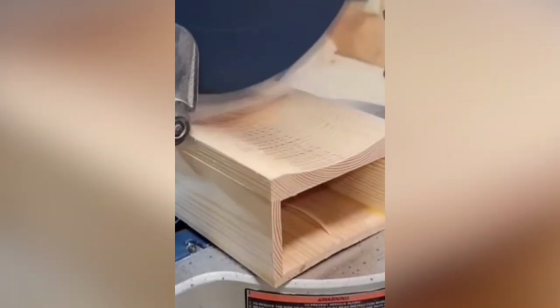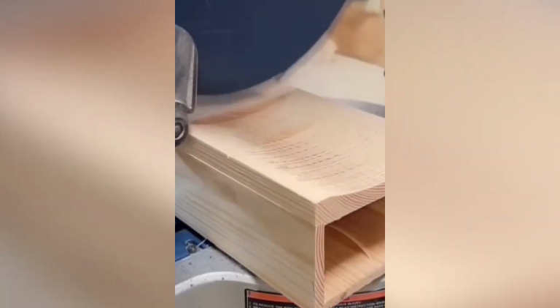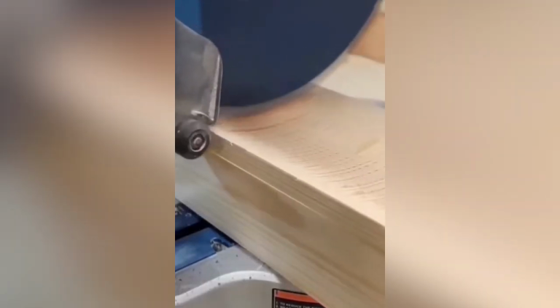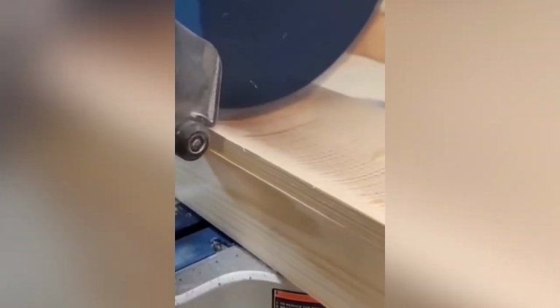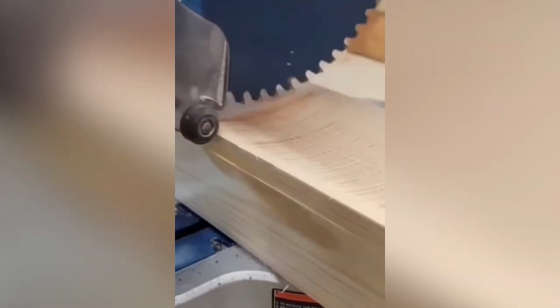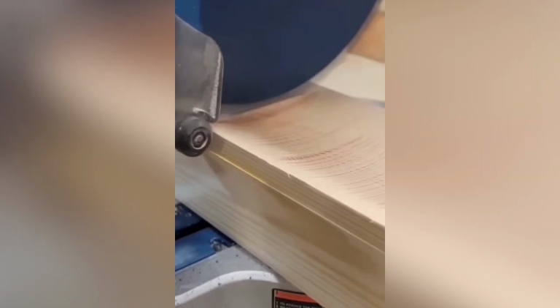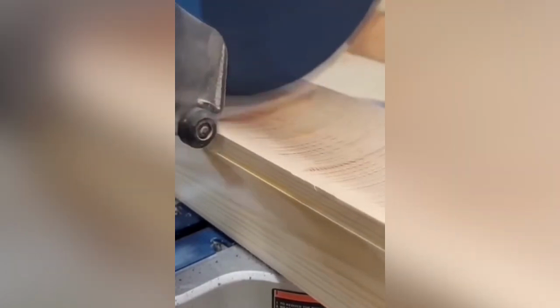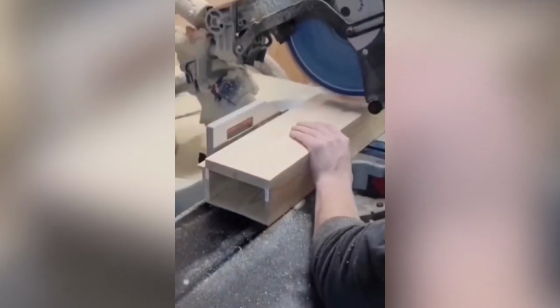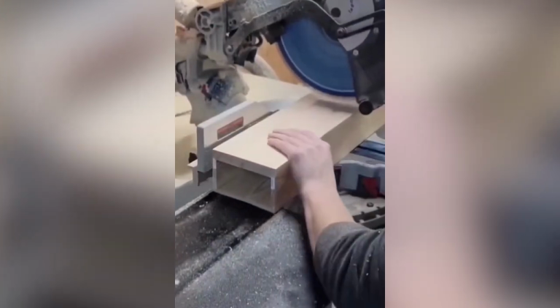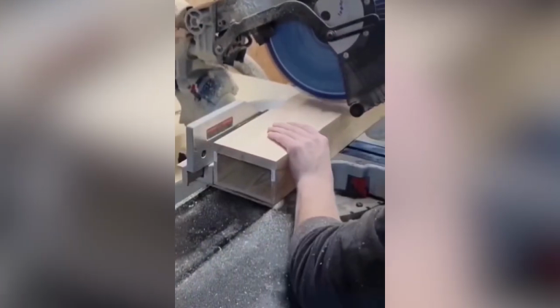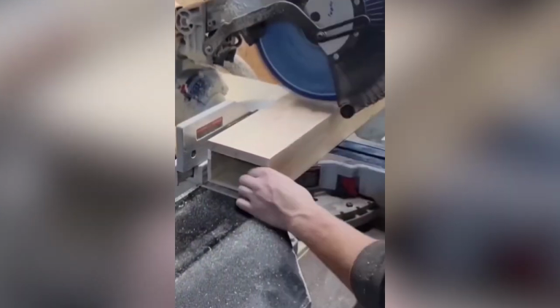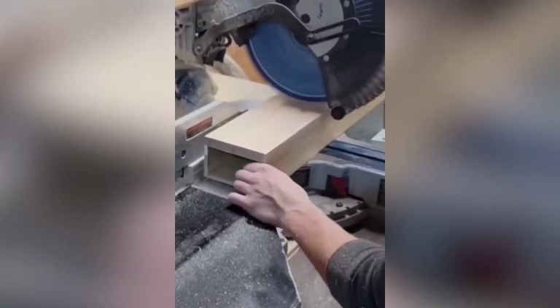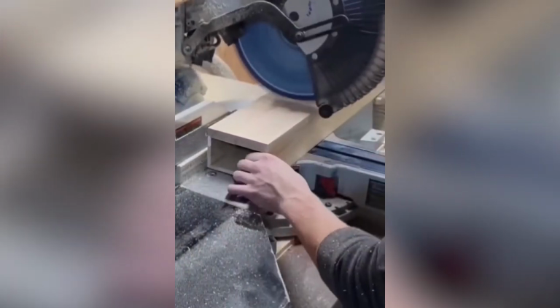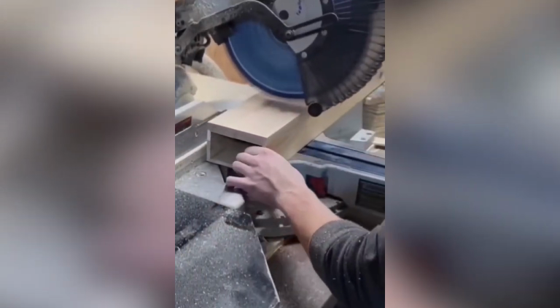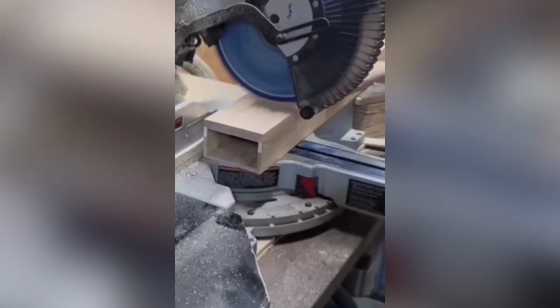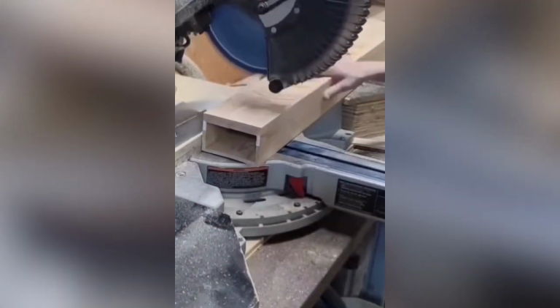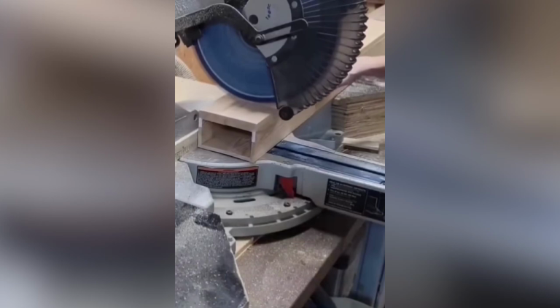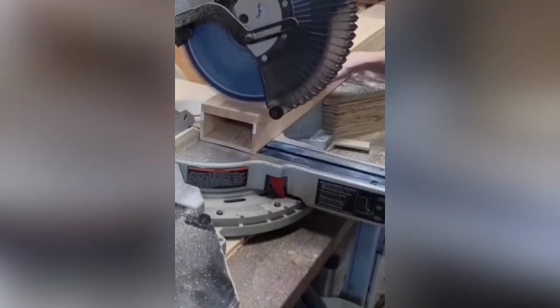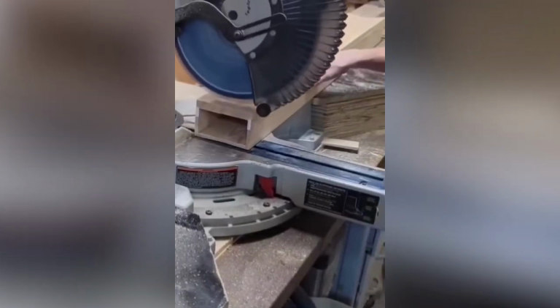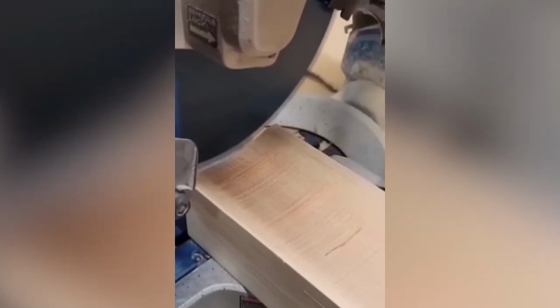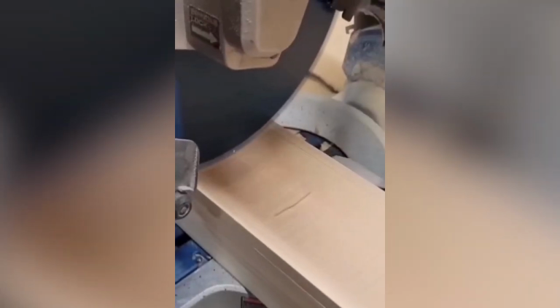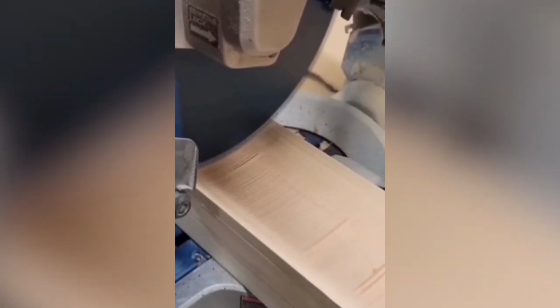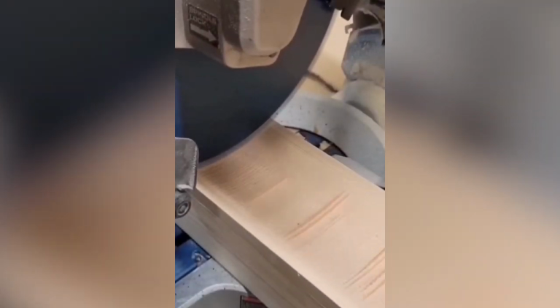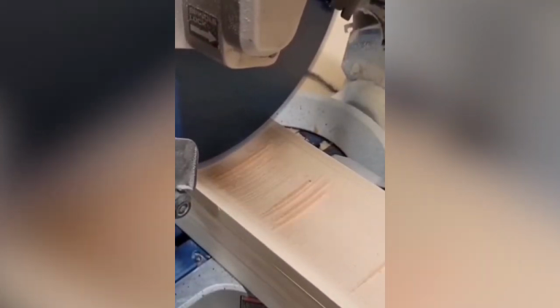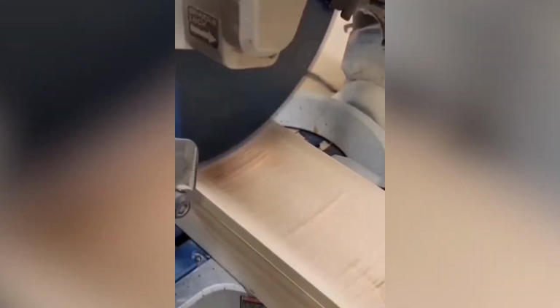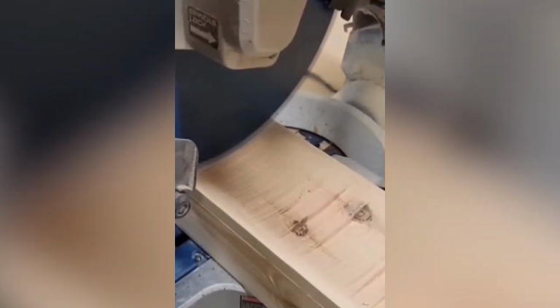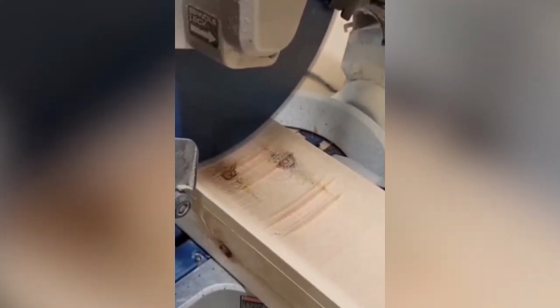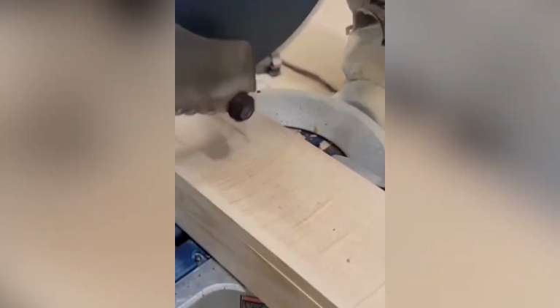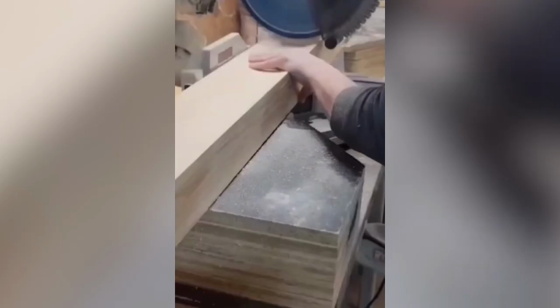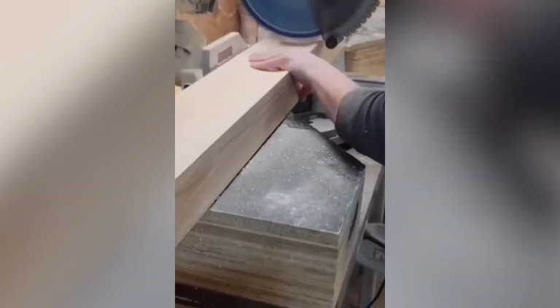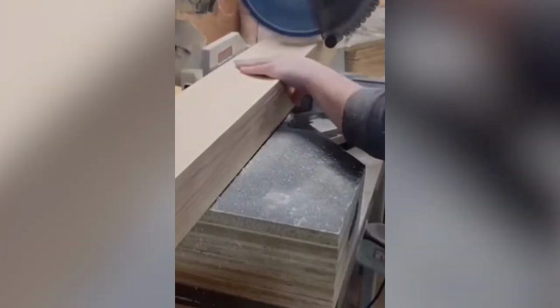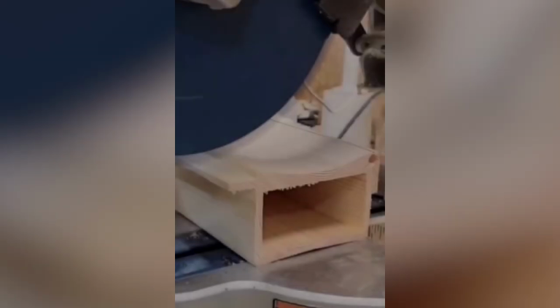Miter chop saws cut metal and plastic in fabrication, auto shops, machine shops, and on many other job sites. But I've never seen this technique on a chop saw — watch the finished product. Completely amazing design and execution.